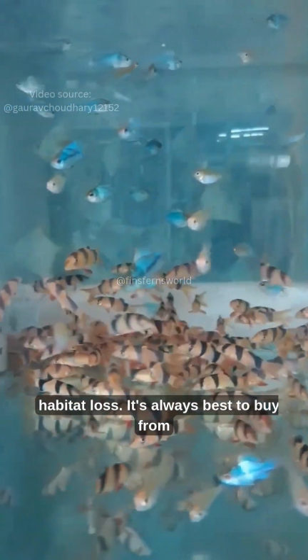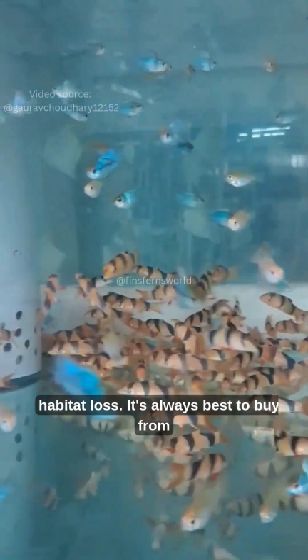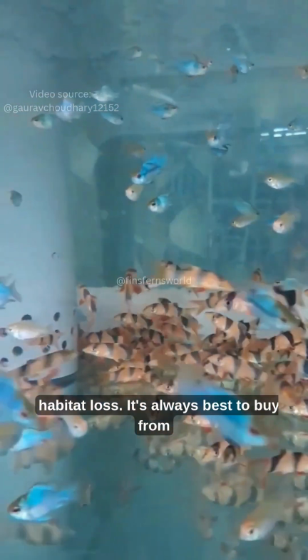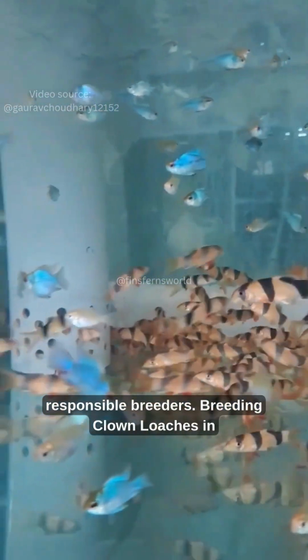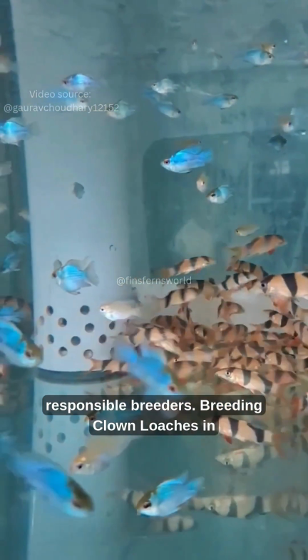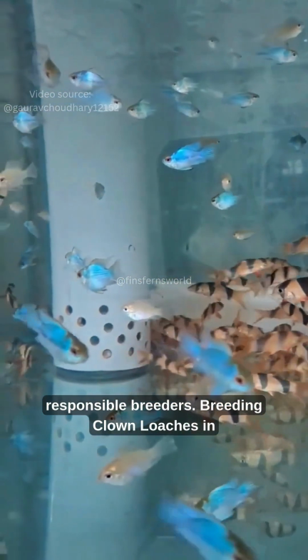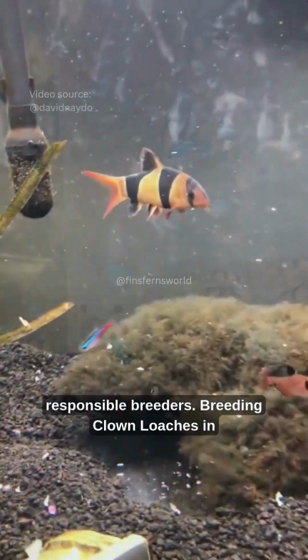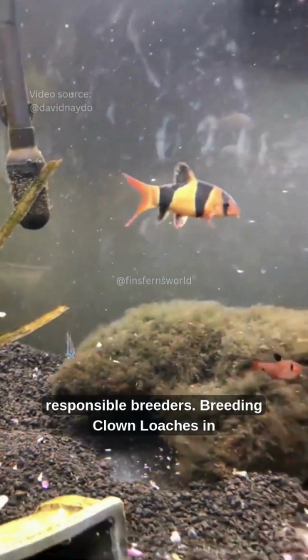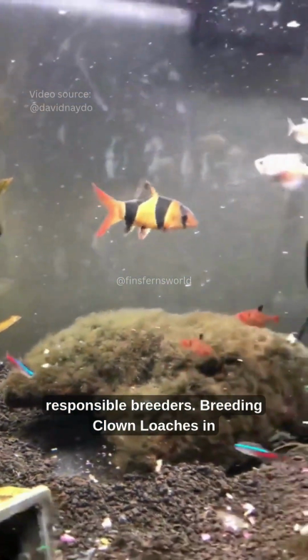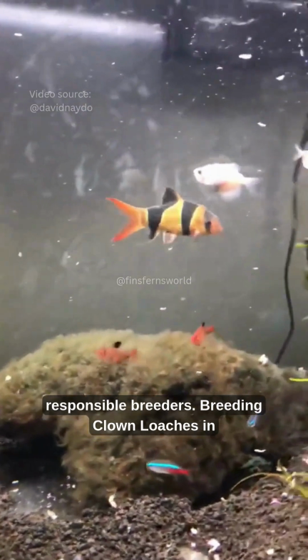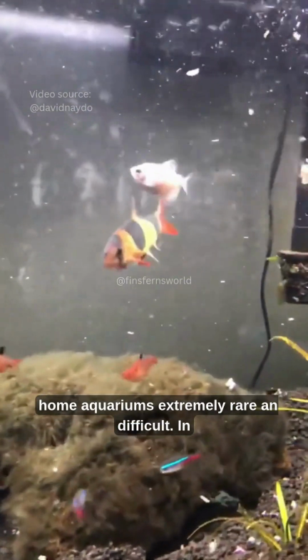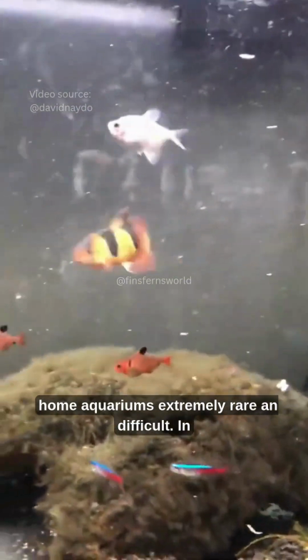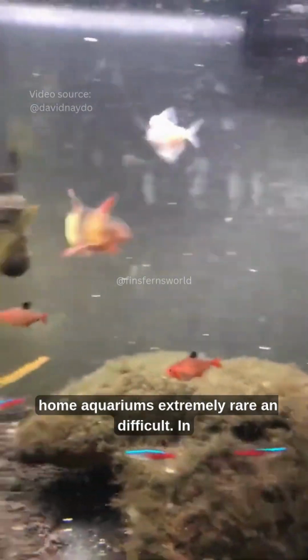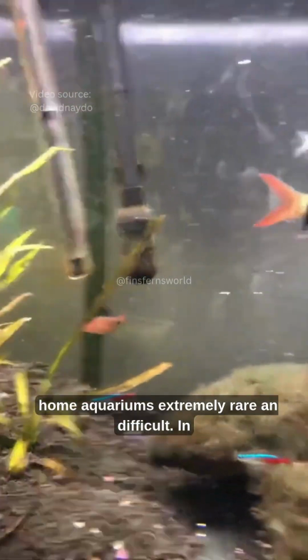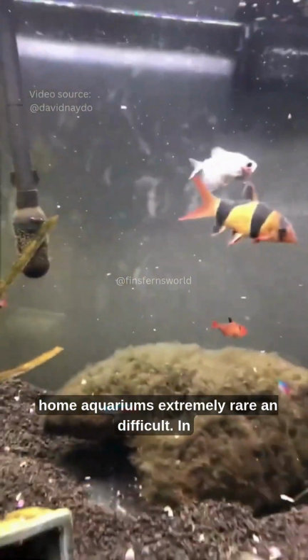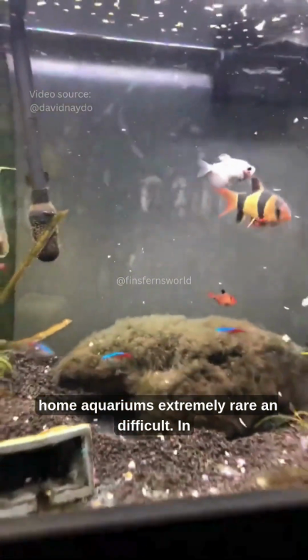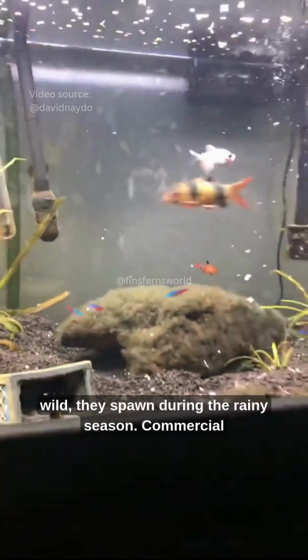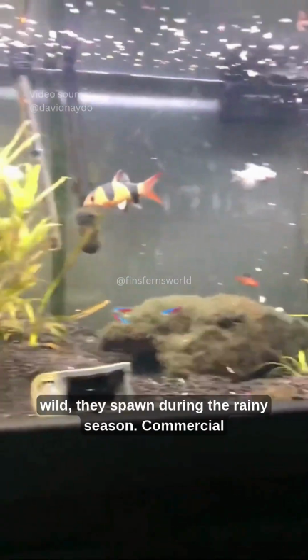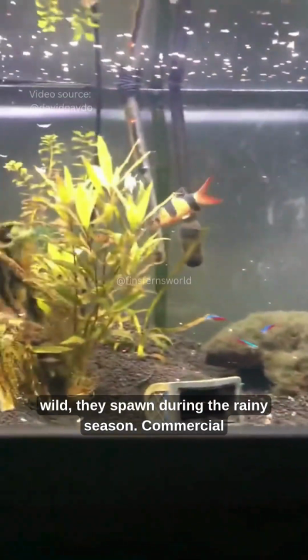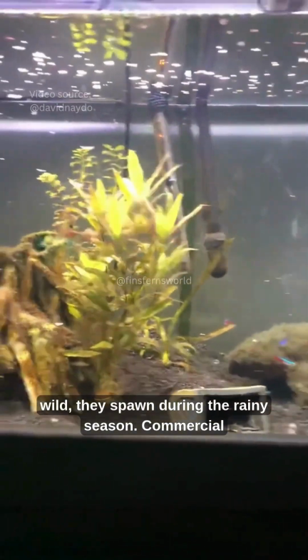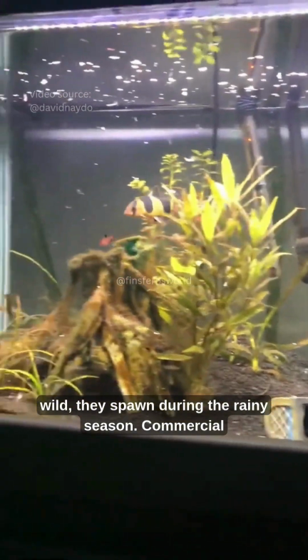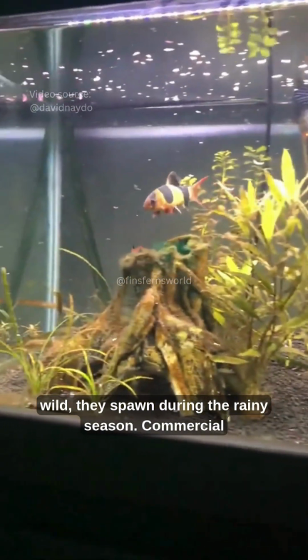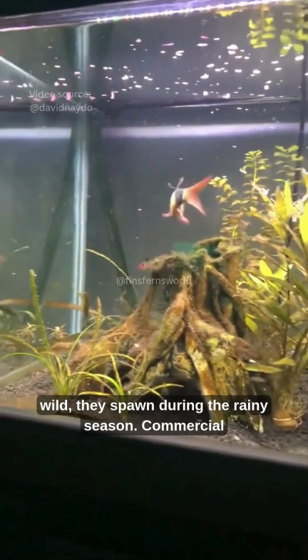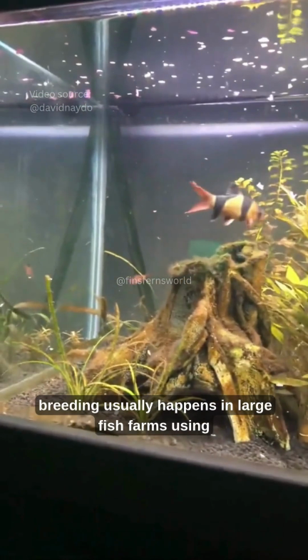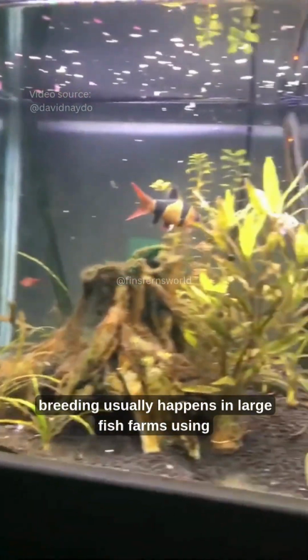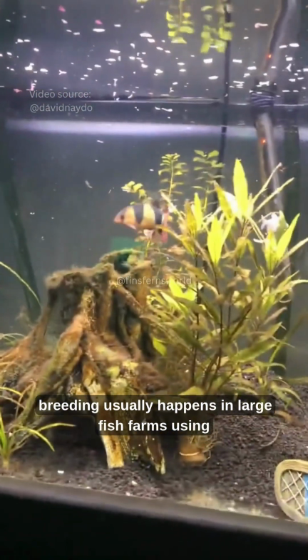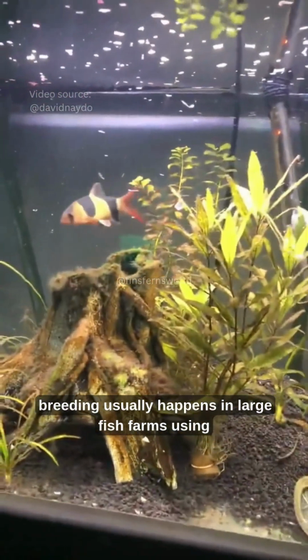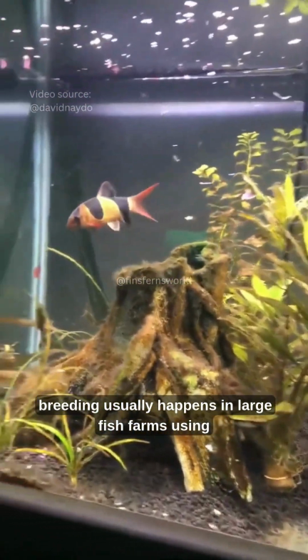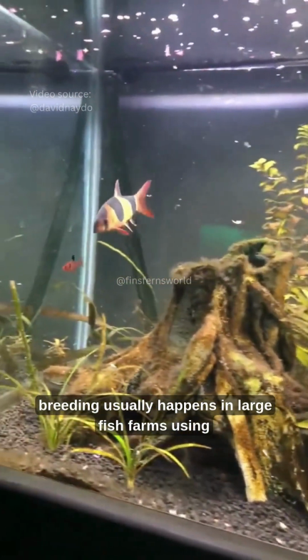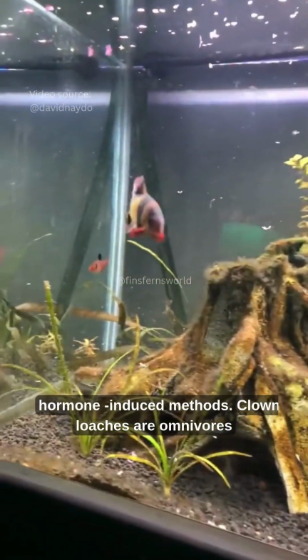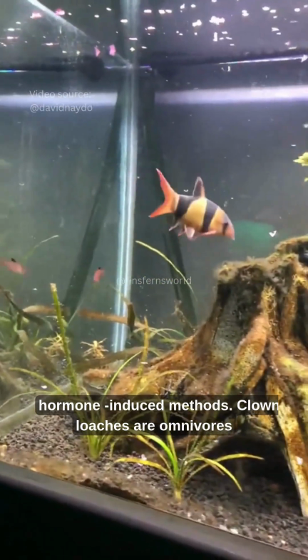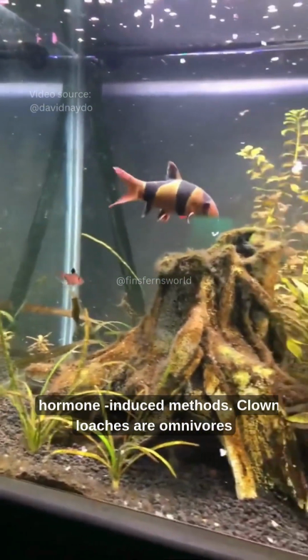It's always best to buy from responsible breeders. Breeding clown loaches in home aquariums is extremely rare and difficult. In the wild, they spawn during the rainy season. Commercial breeding usually happens in large fish farms using hormone-induced methods.